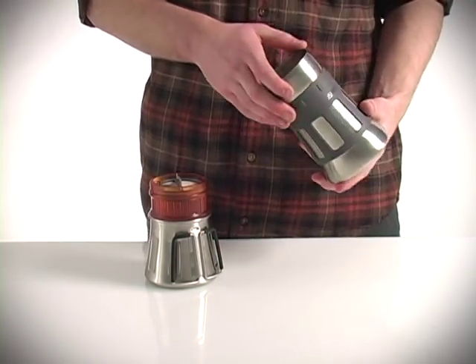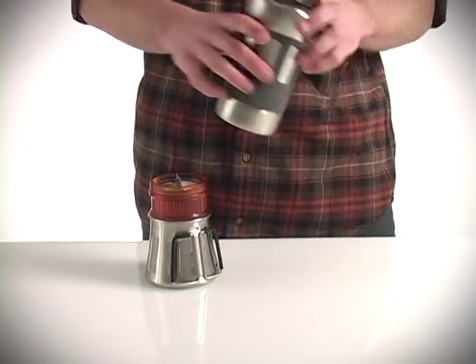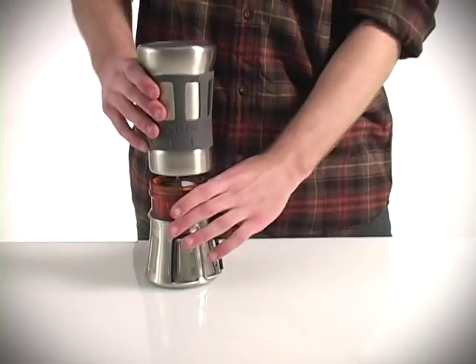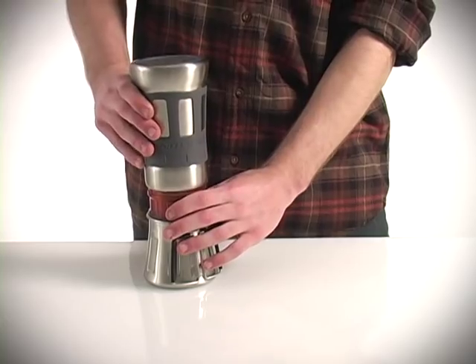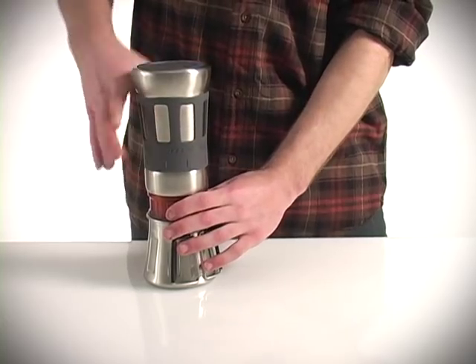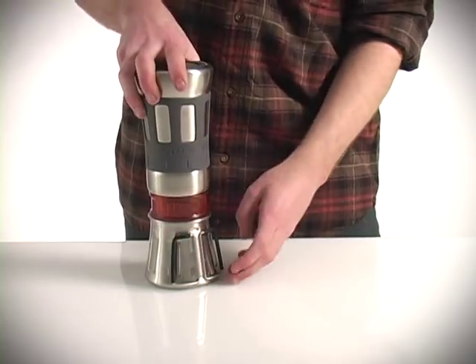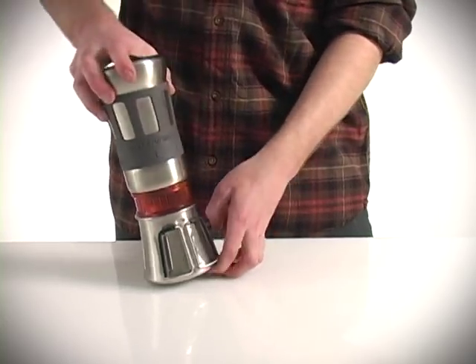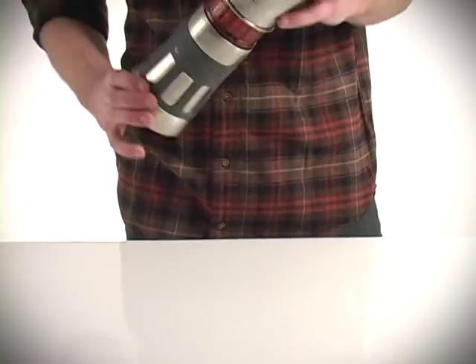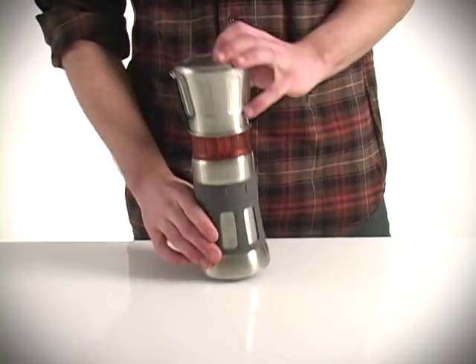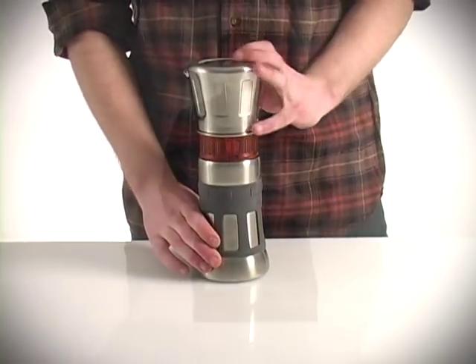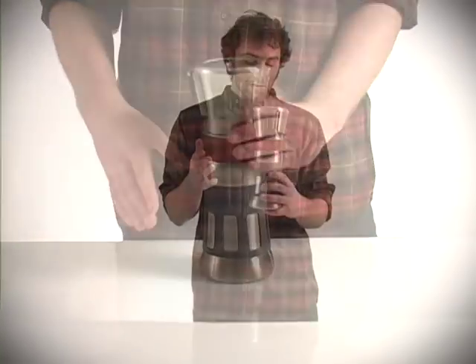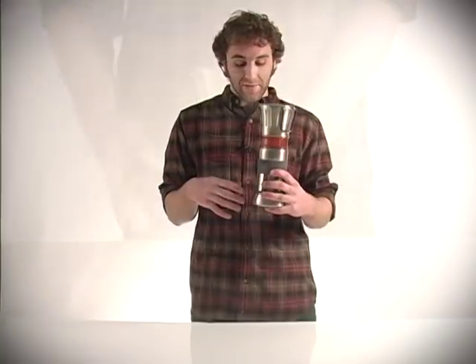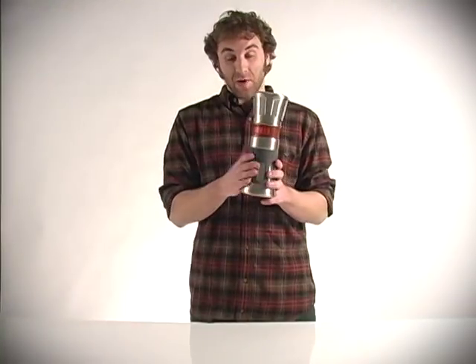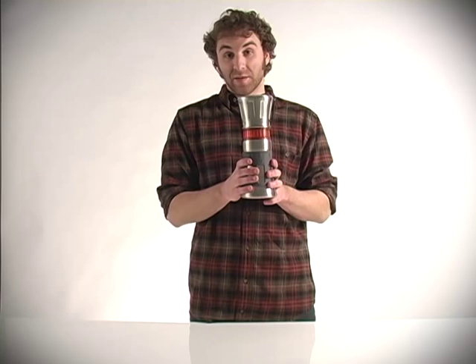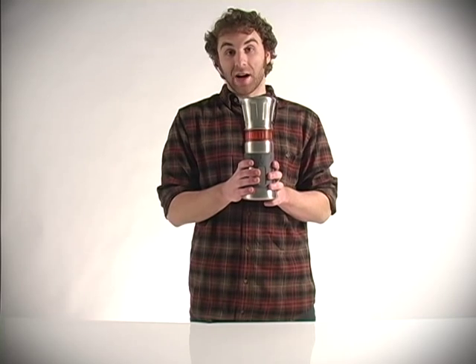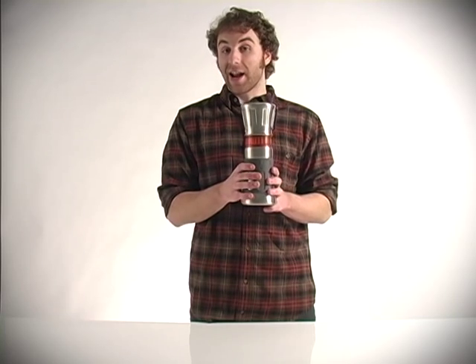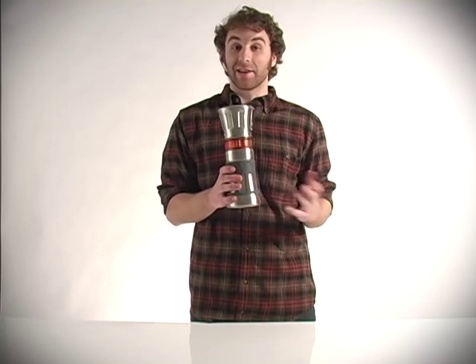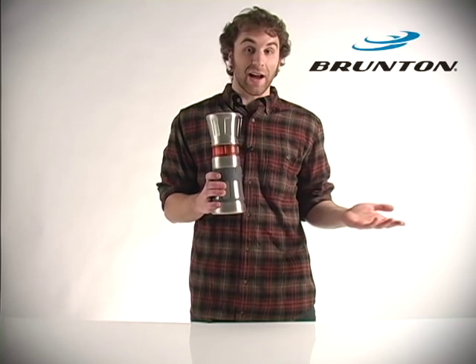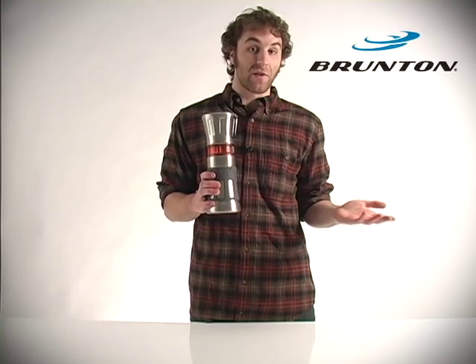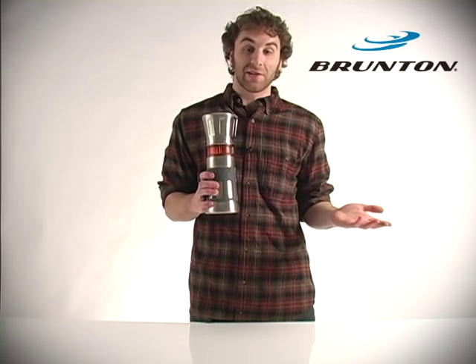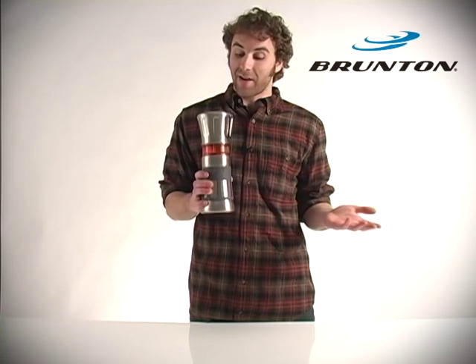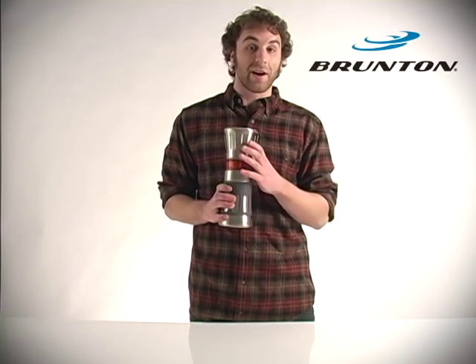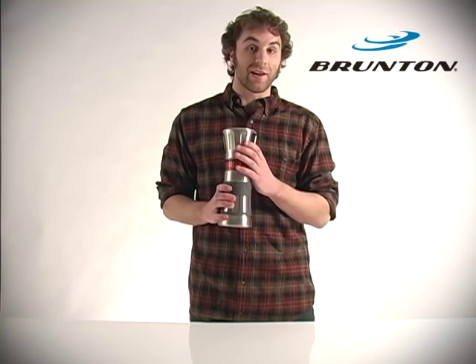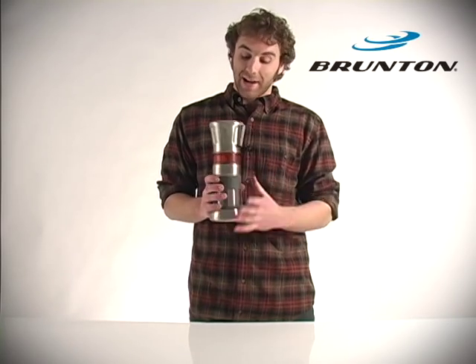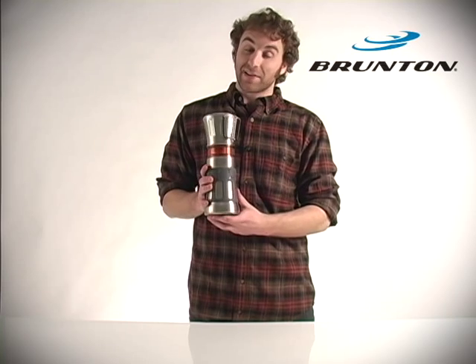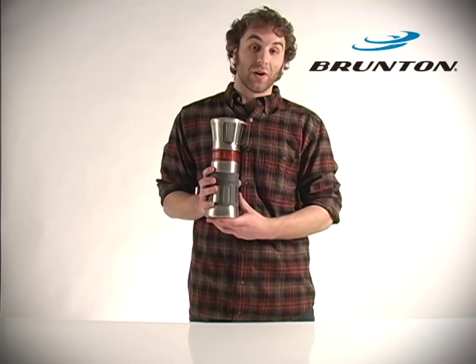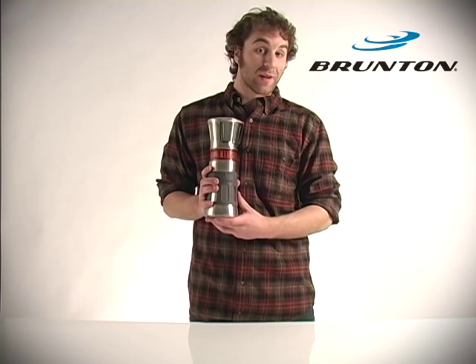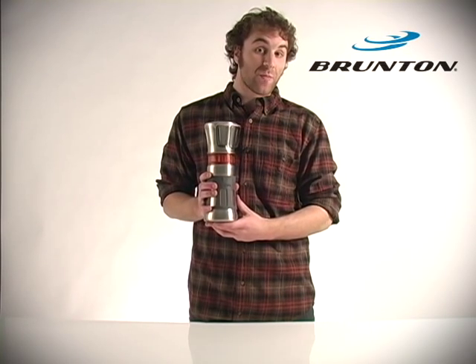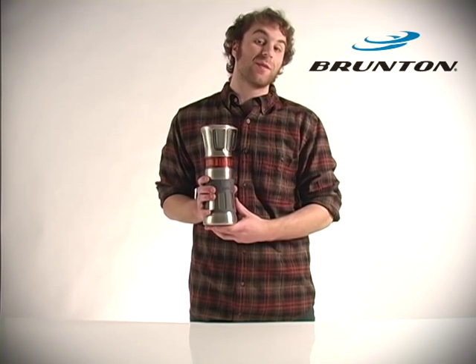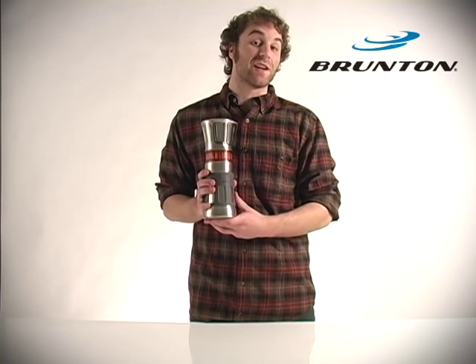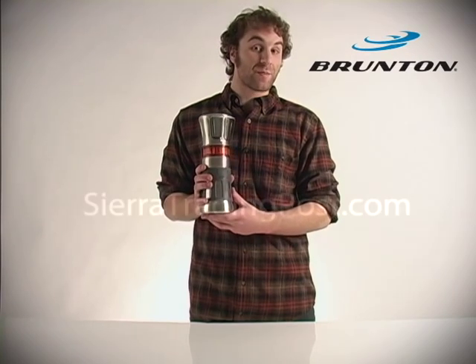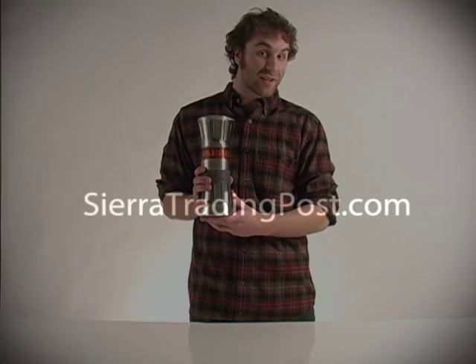Flip it over and the water percolates down through the filter into your coffee grounds or tea leaves, right into this bottom cup, and there you go — you have some fresh tea or hot coffee while you're out on the trail. Again, this is the Brunton Flip and Drip, available at sierratradingpost.com.